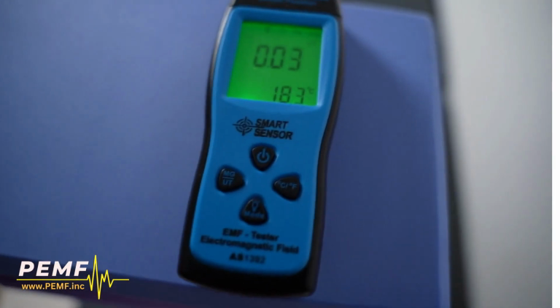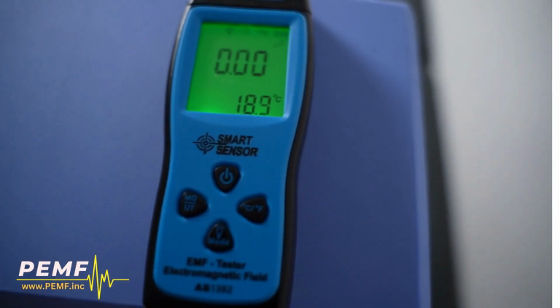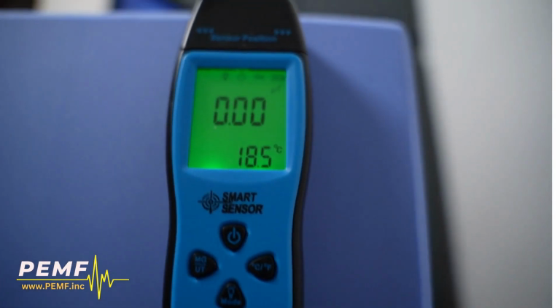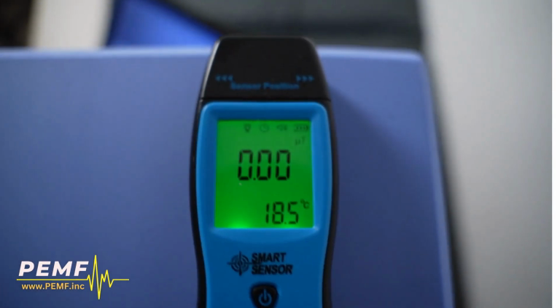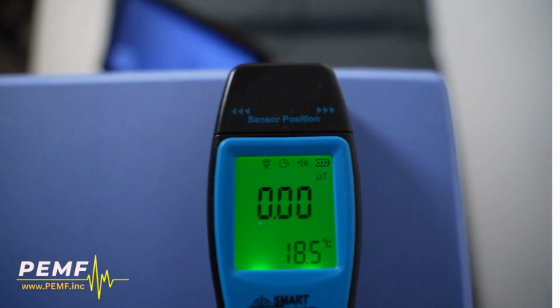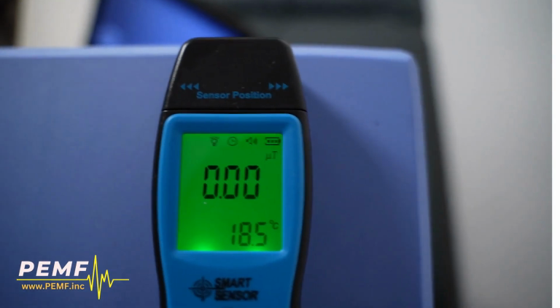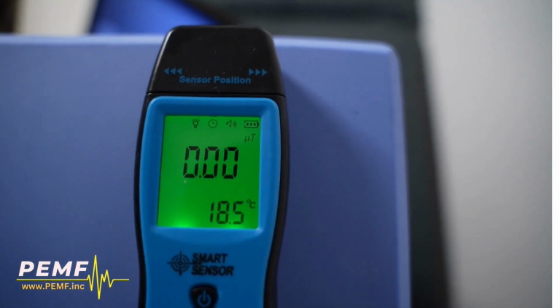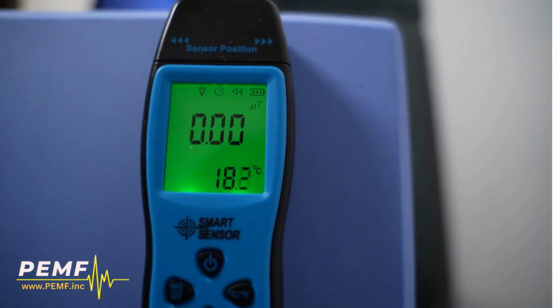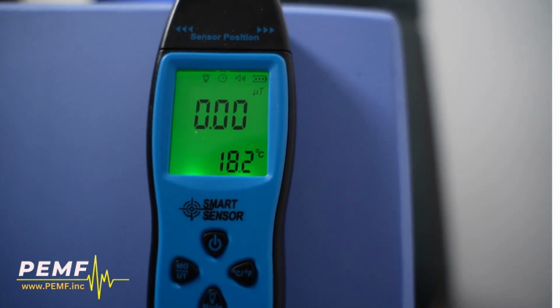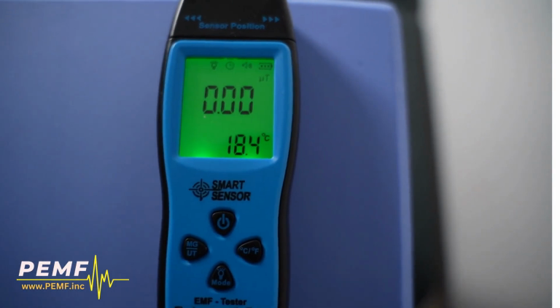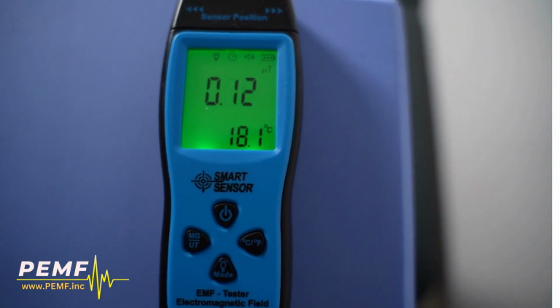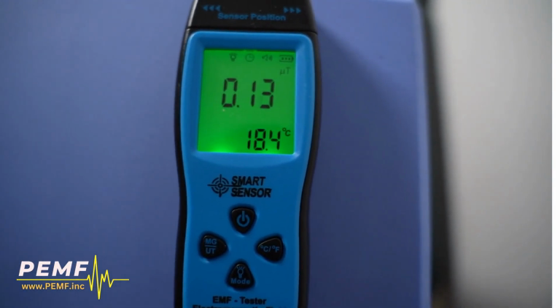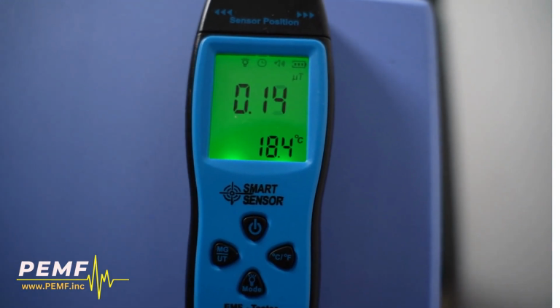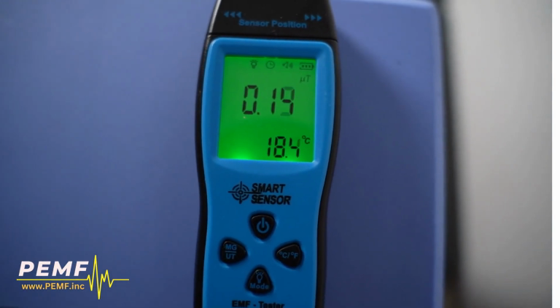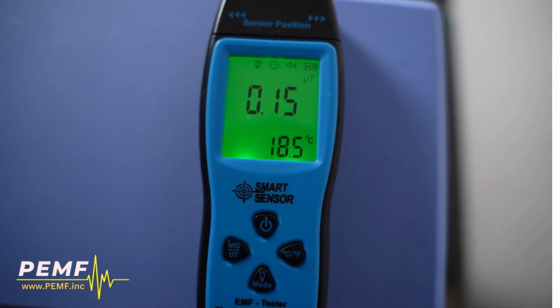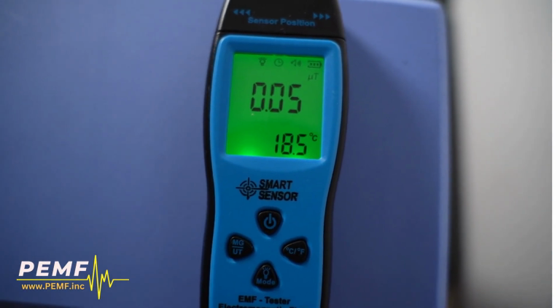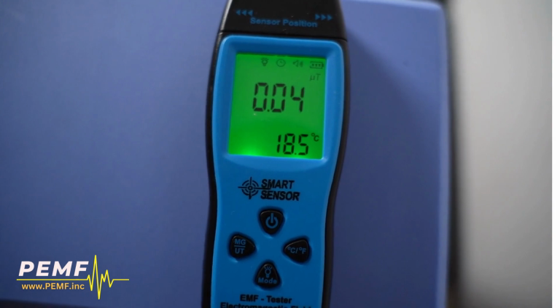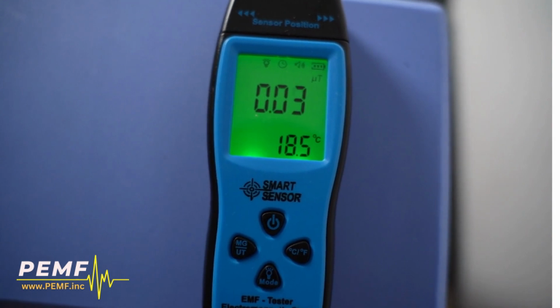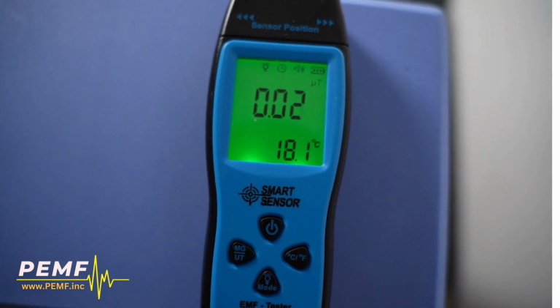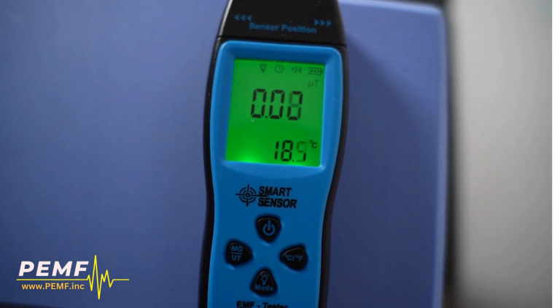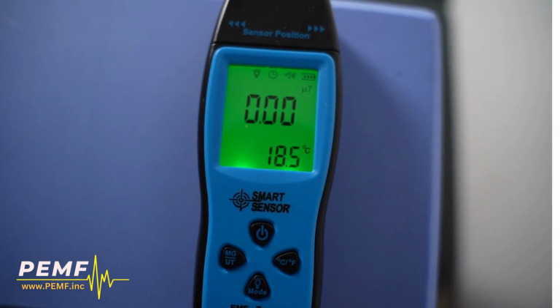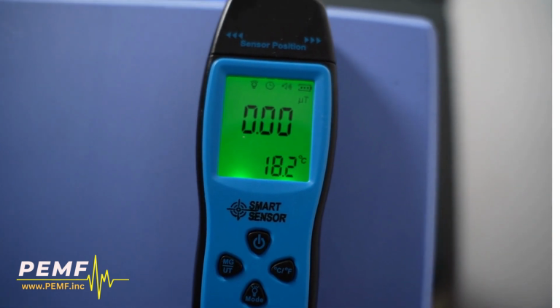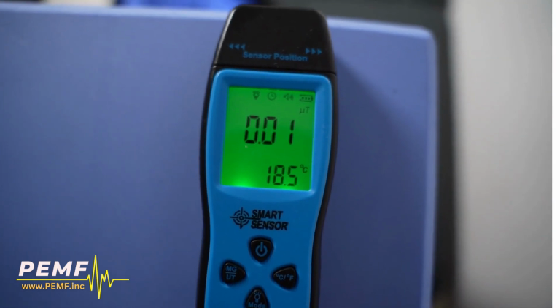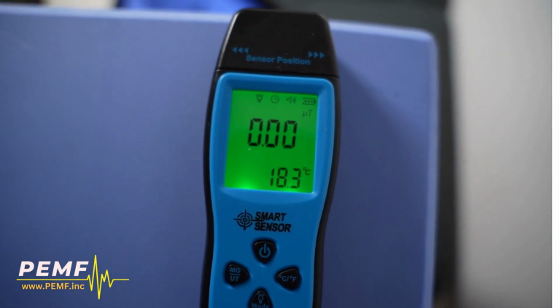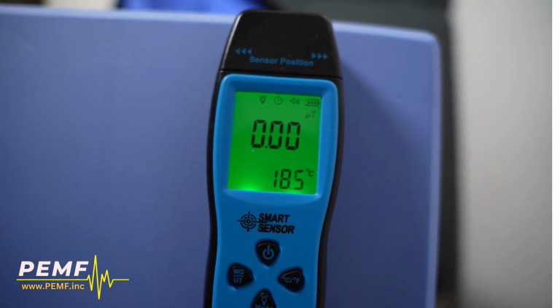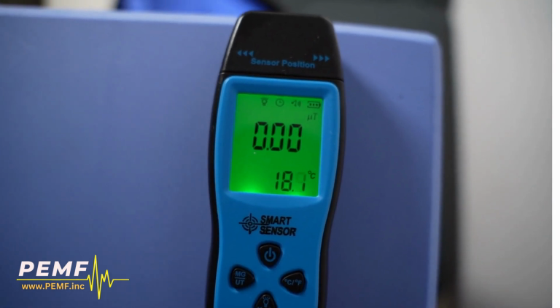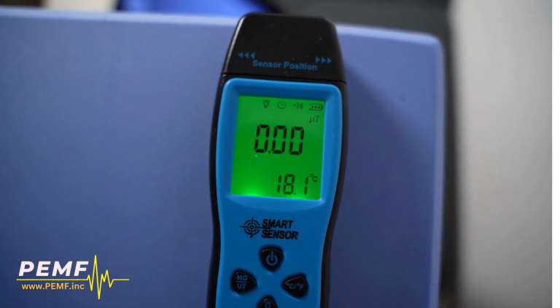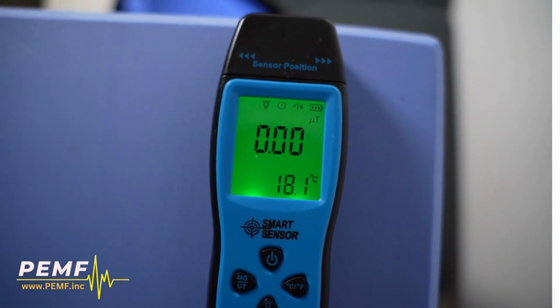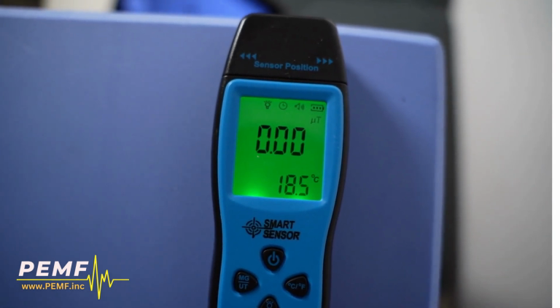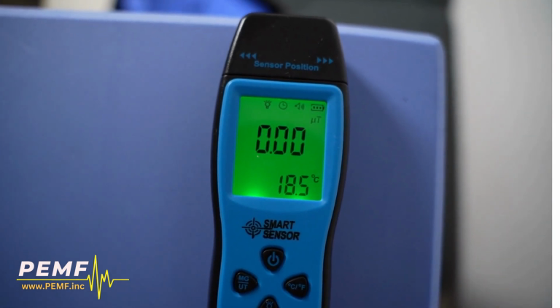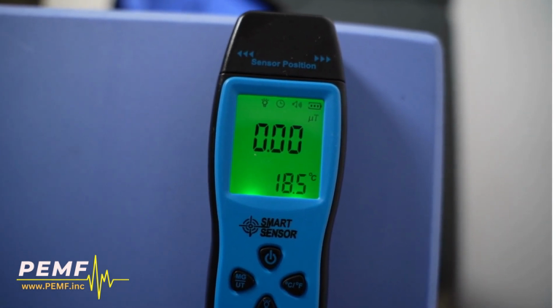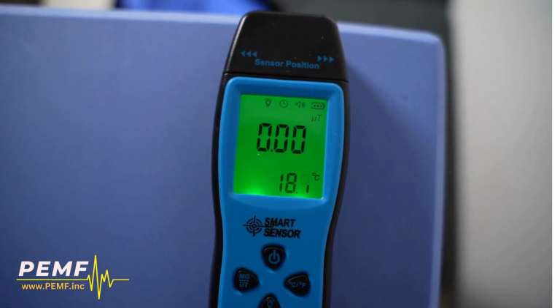We're not just meeting standards, we're setting them. Our system excels in terms of total body coverage, maximizing positive health outcomes.